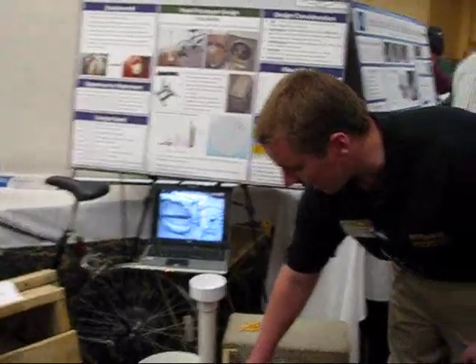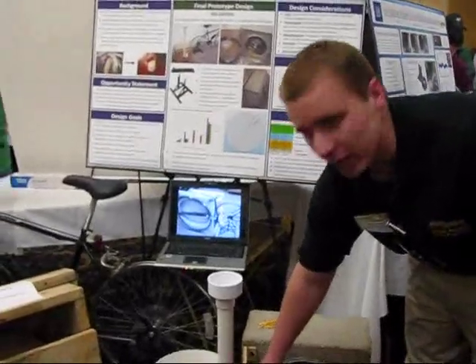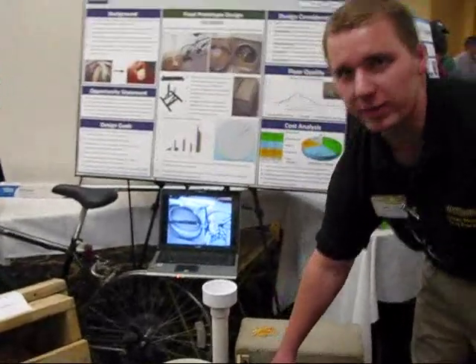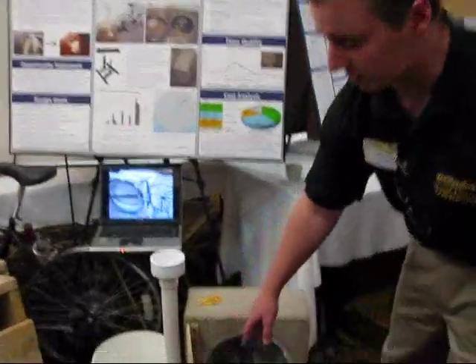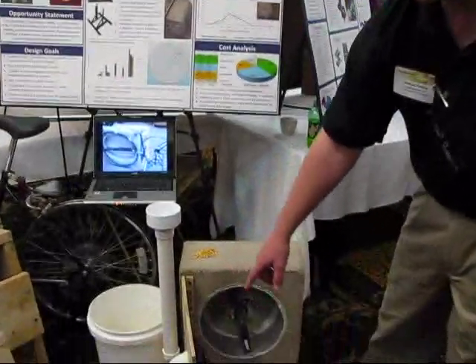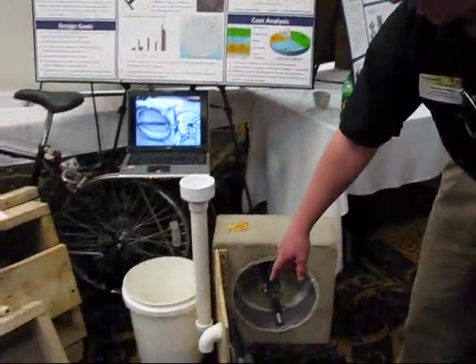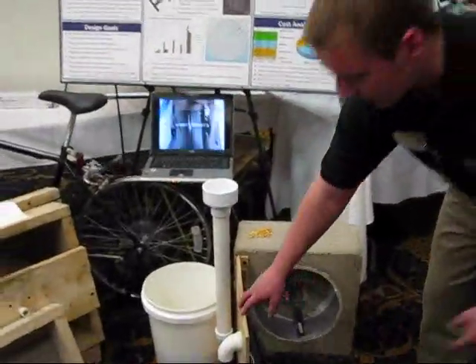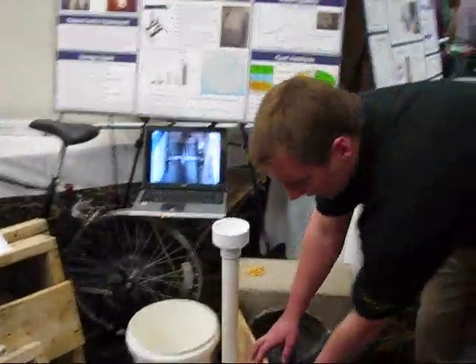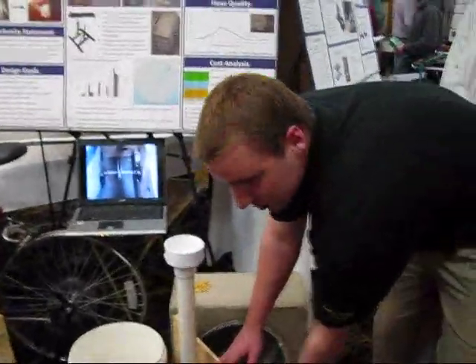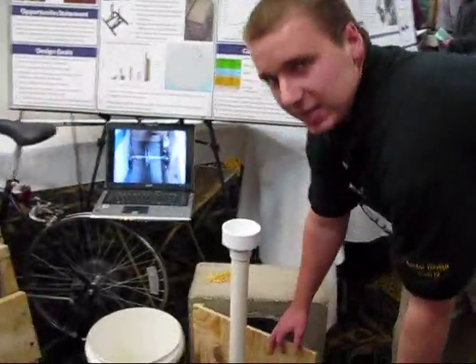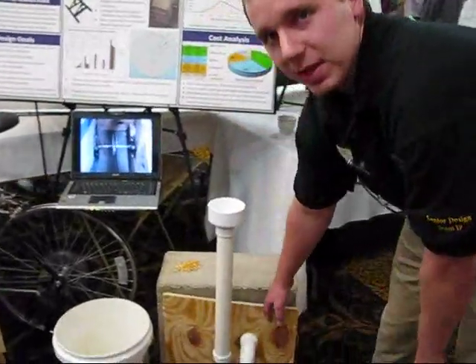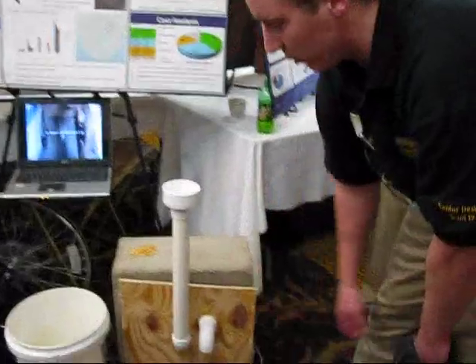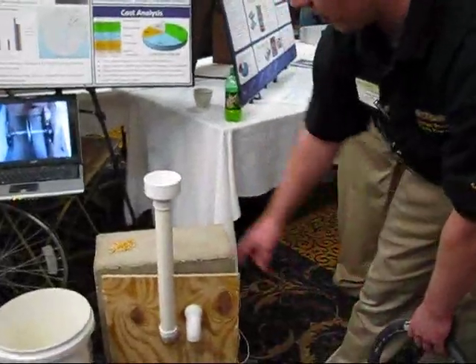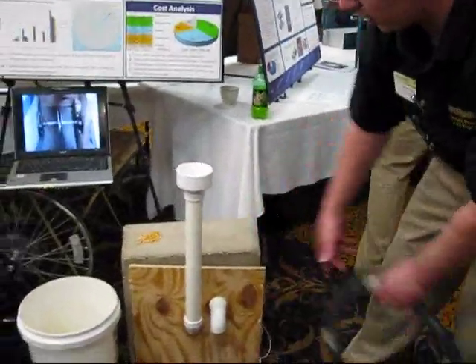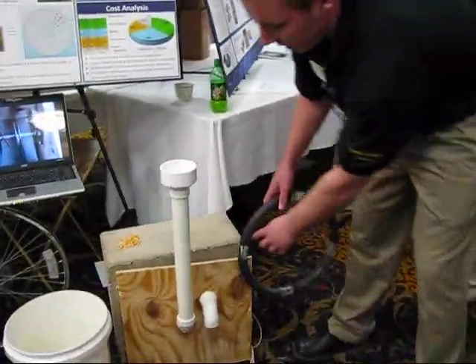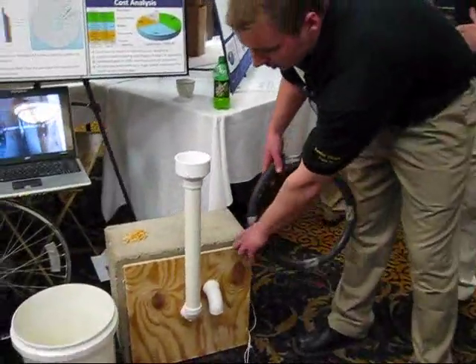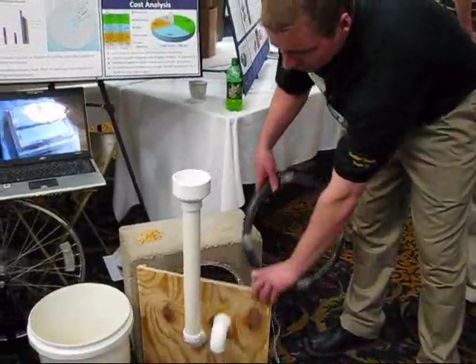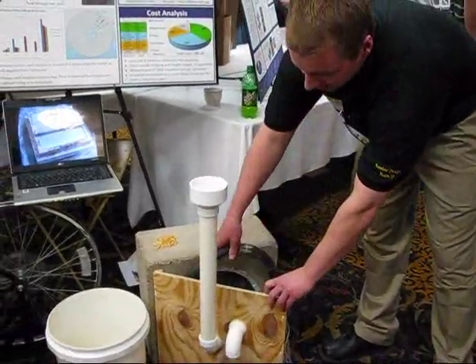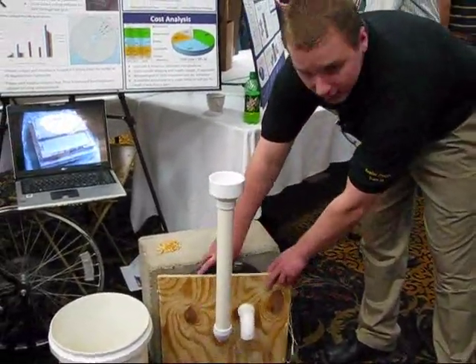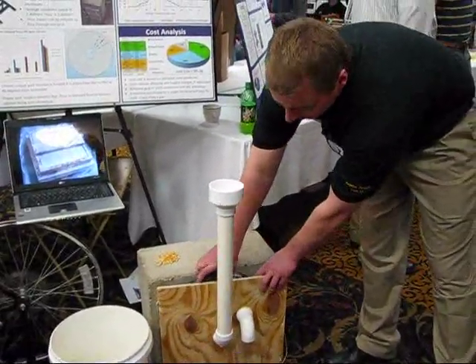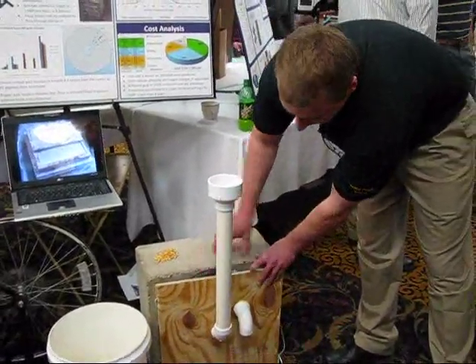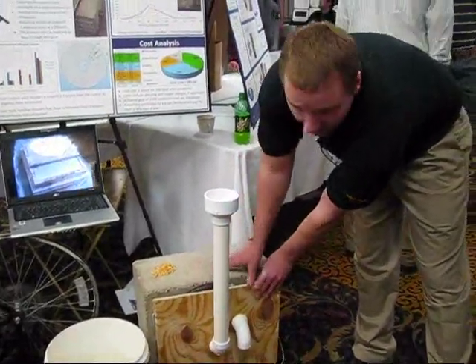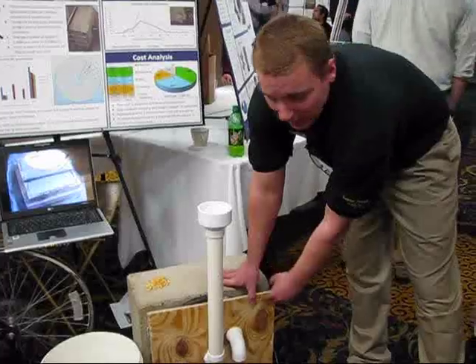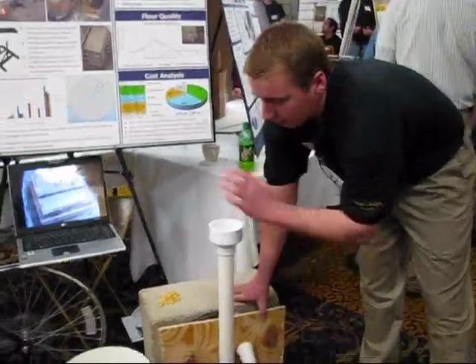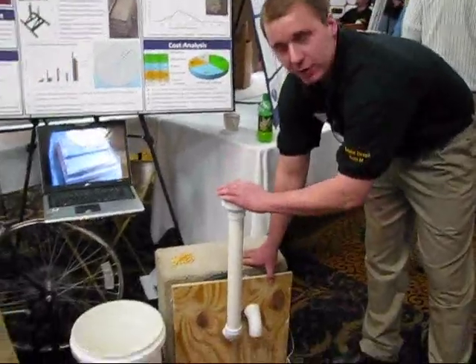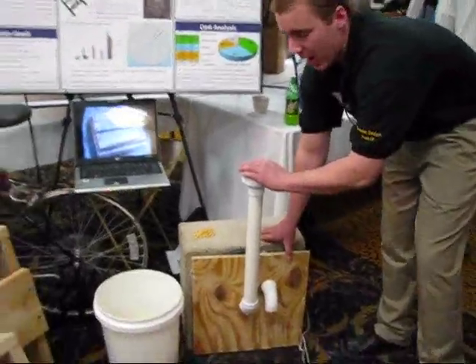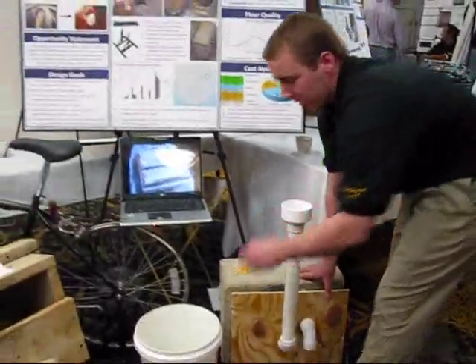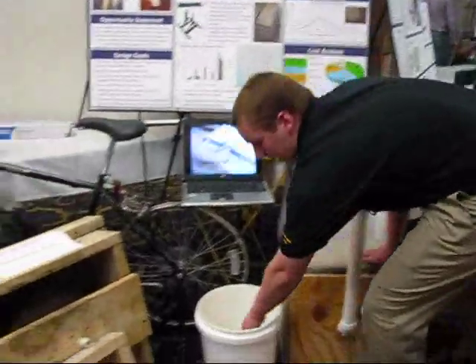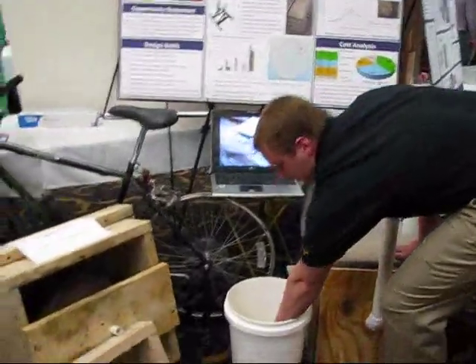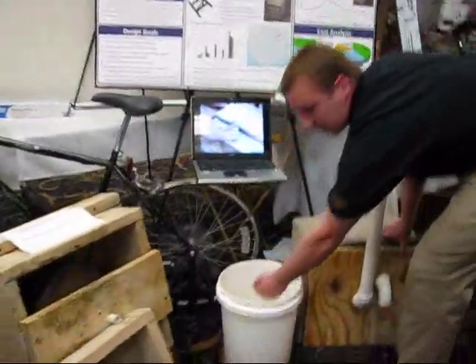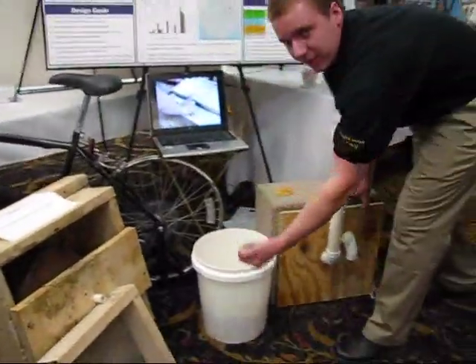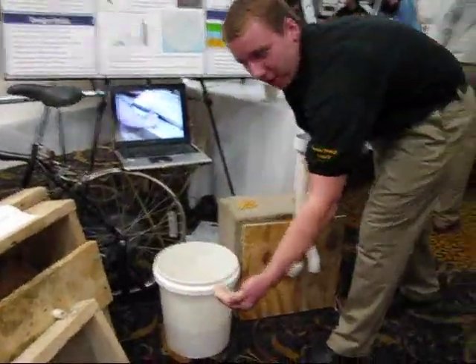We also worked on making a screenless hammer mill. You can see we used PVC, and when we pedal the bicycle, the tube is used to seal. We have grain put in the top, and when it comes back out, we get a nice fine powder.